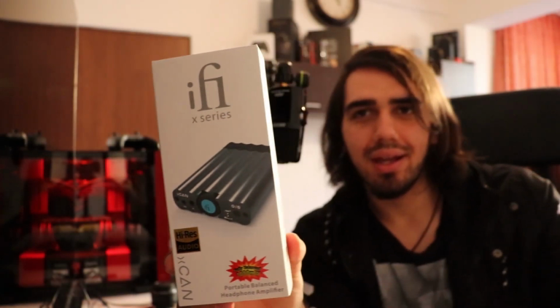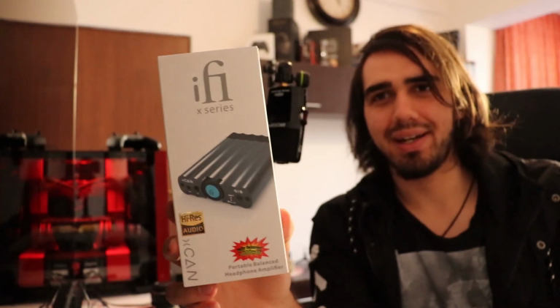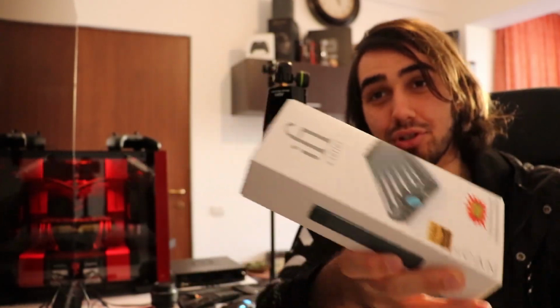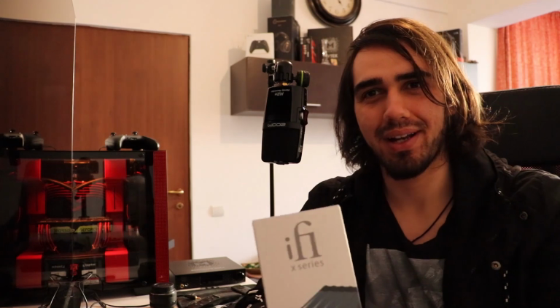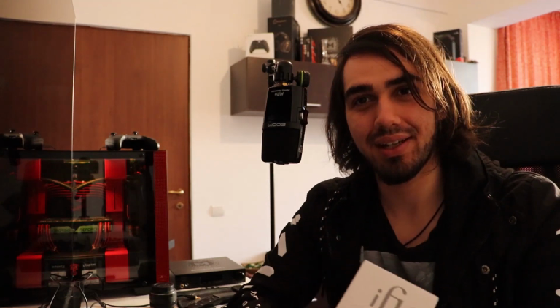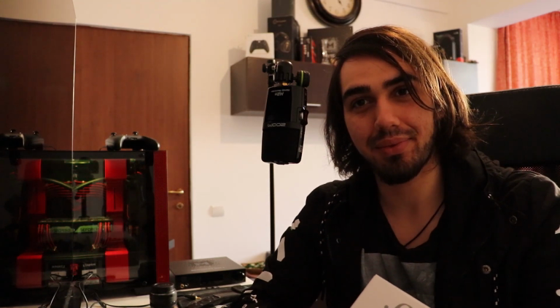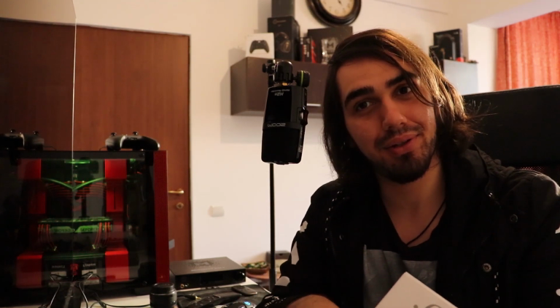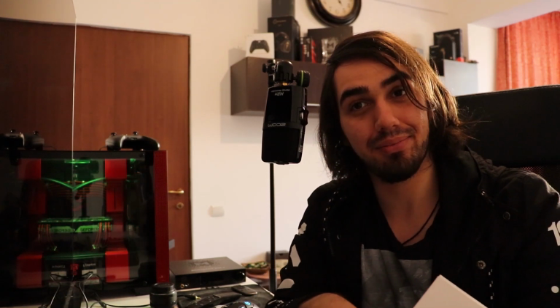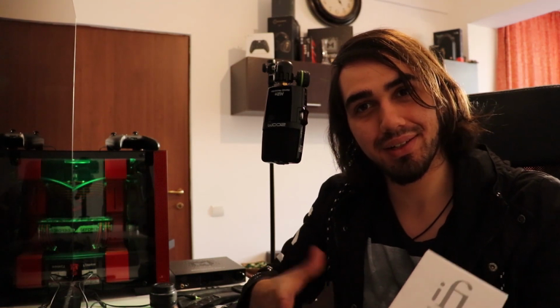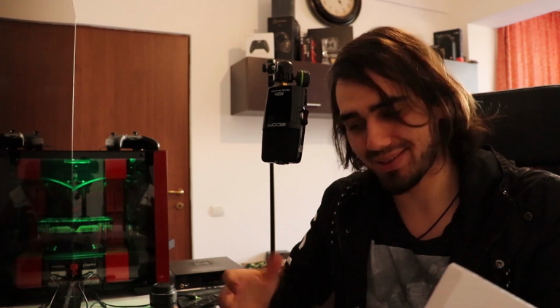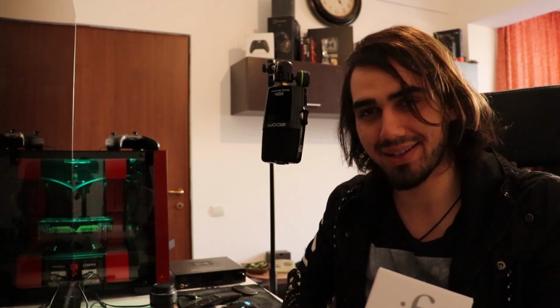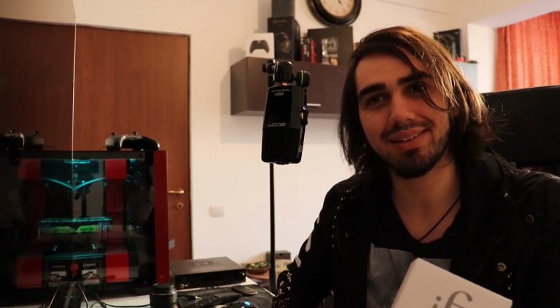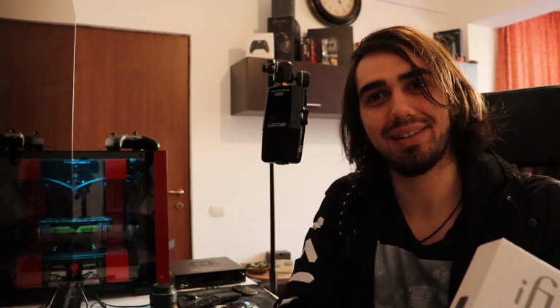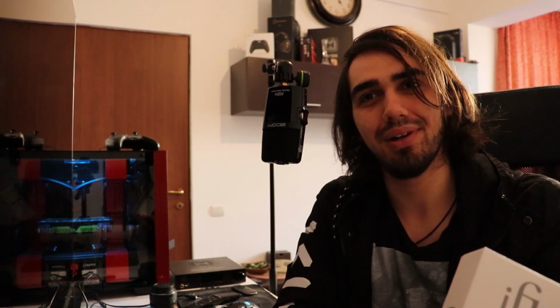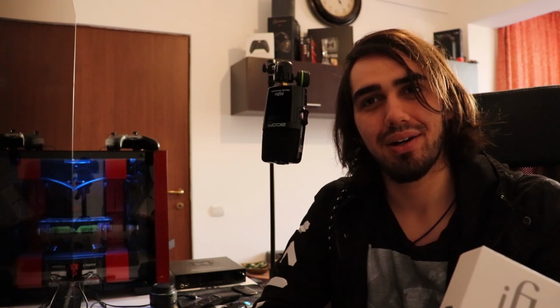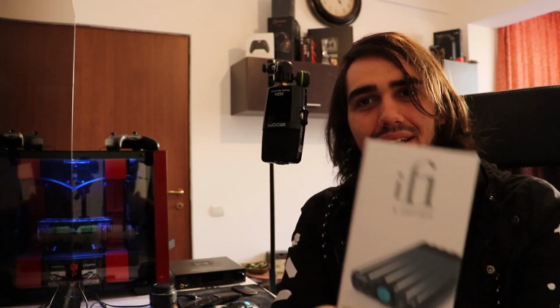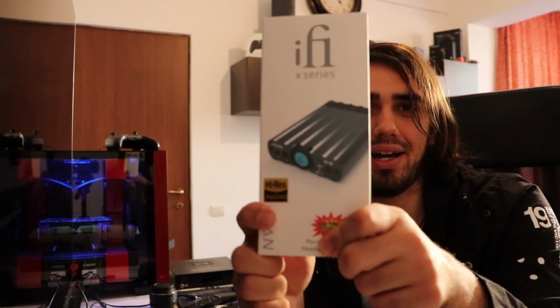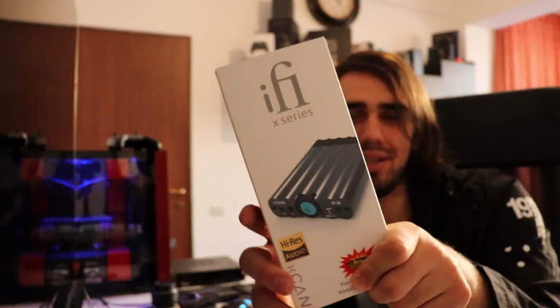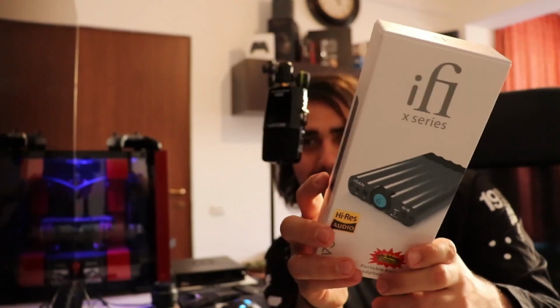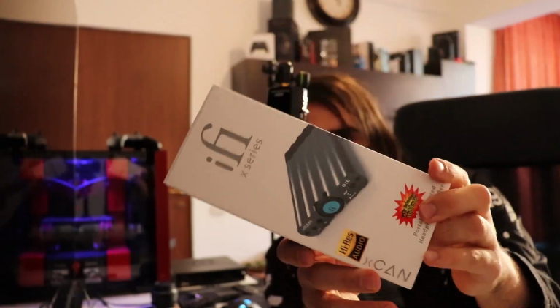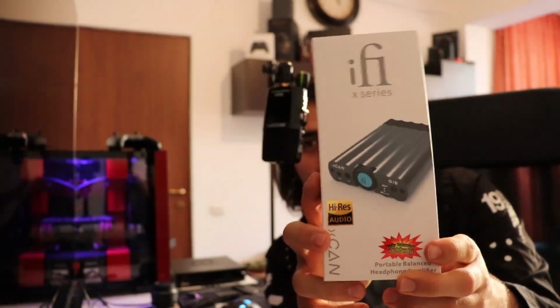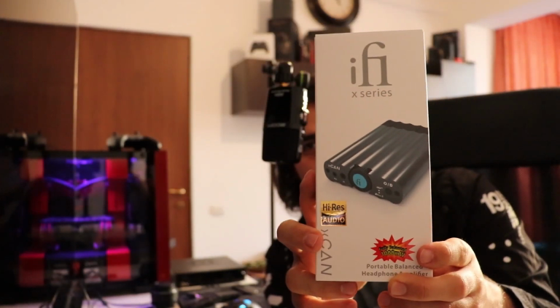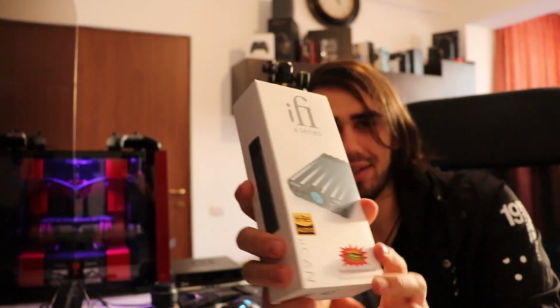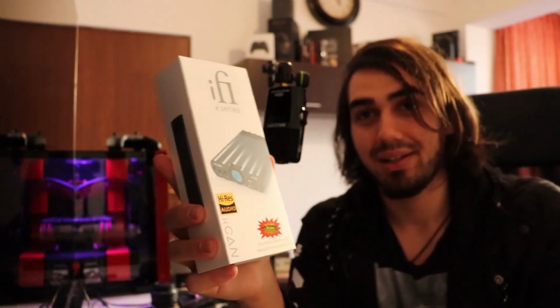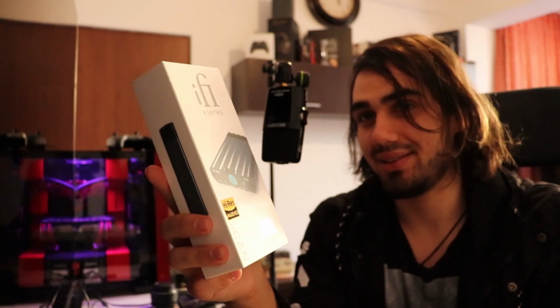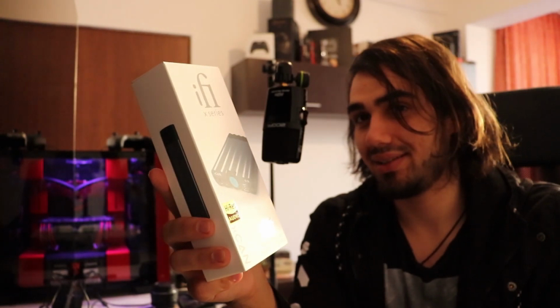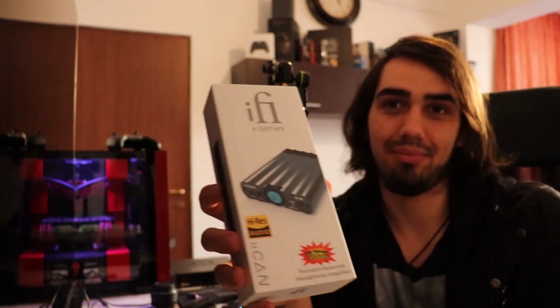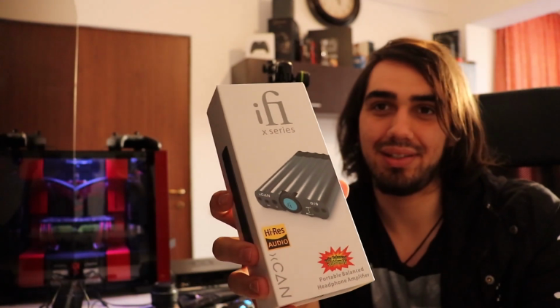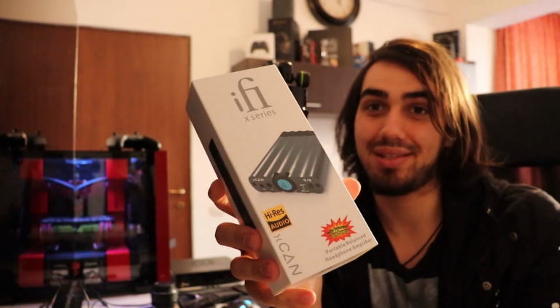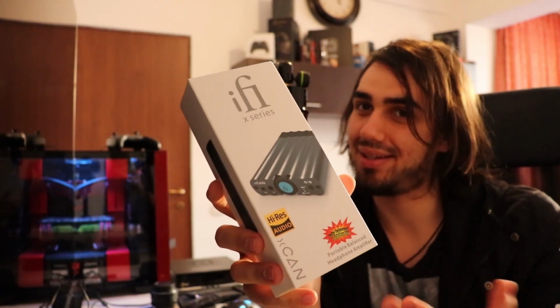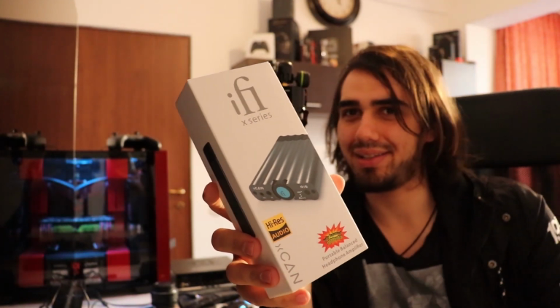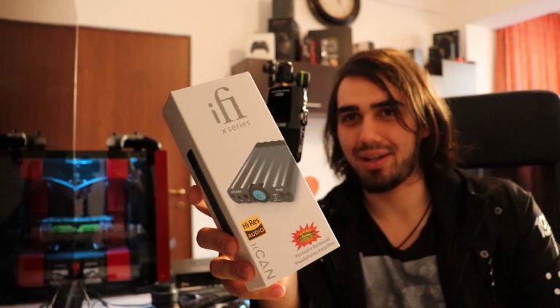Hello there, I'm George from Modifyle Heaven, and this is my video unboxing — or rather re-unboxing and review — of the iFi XCAN amplifier. This is not a DAC amplifier; this is just an amplifier this time around.